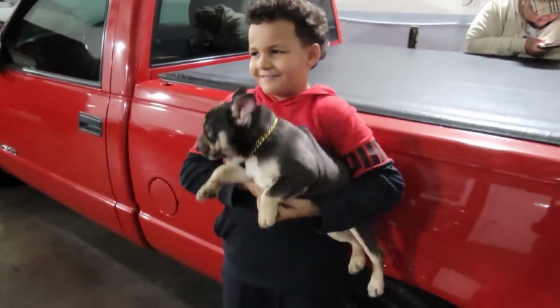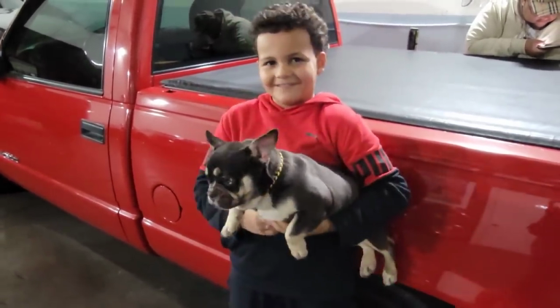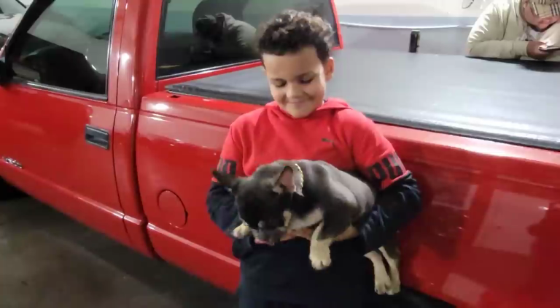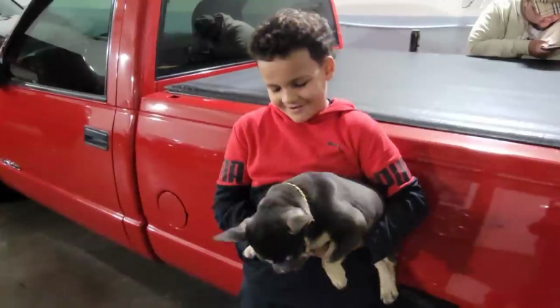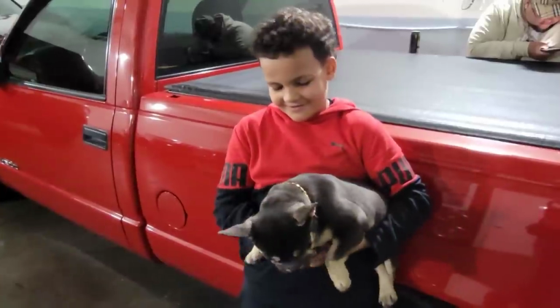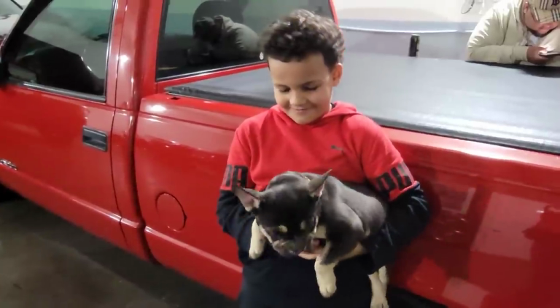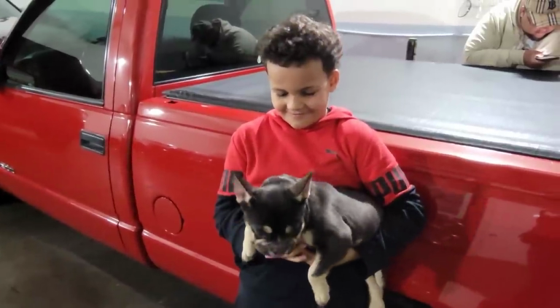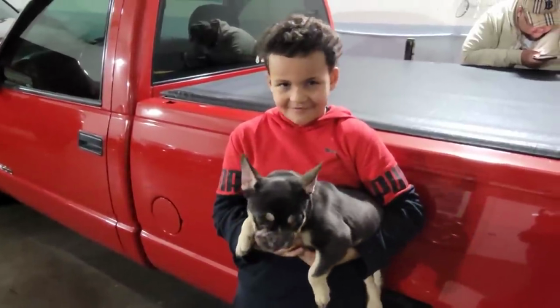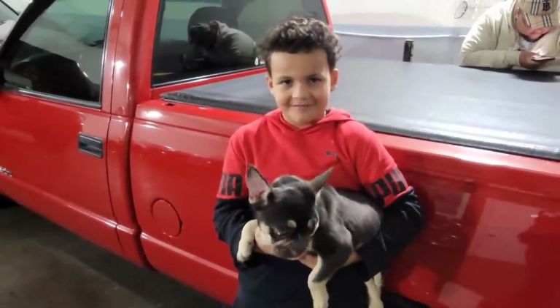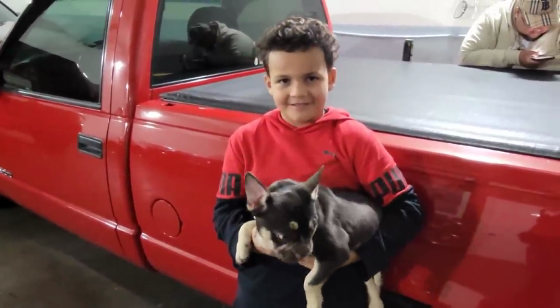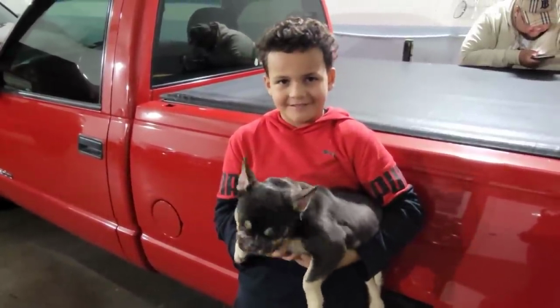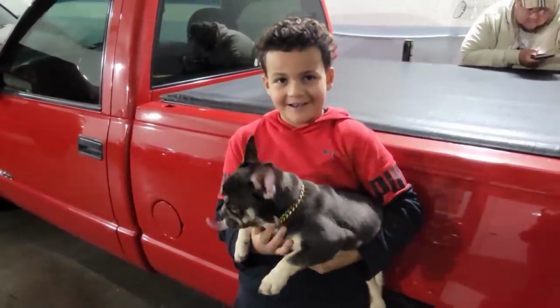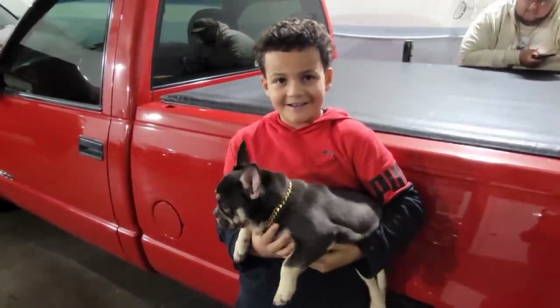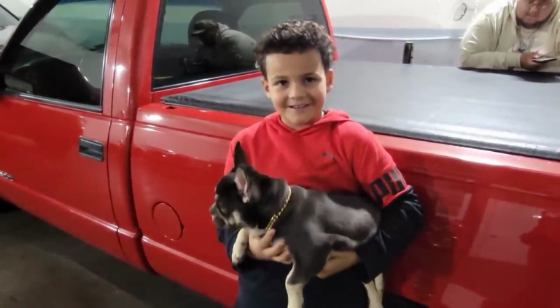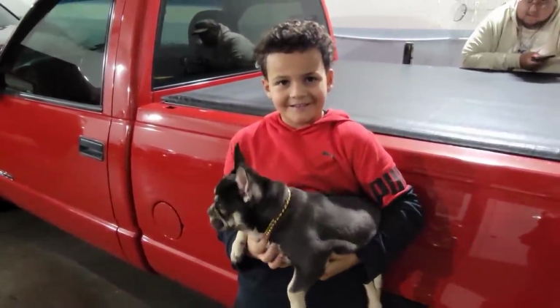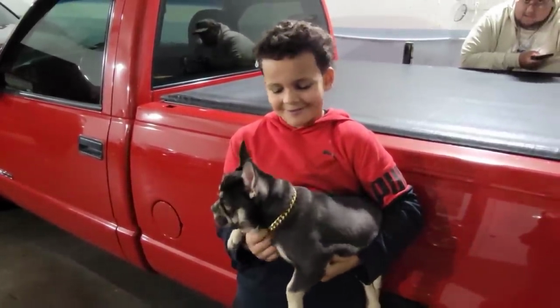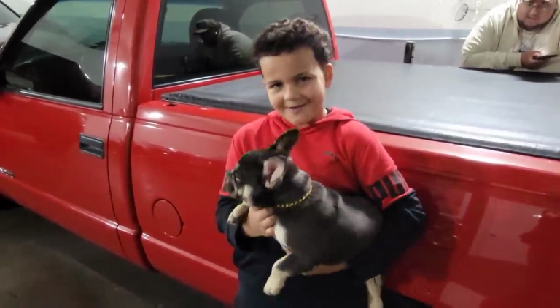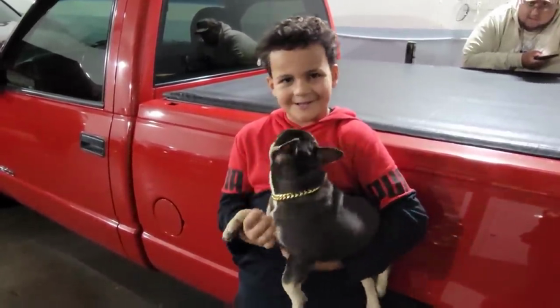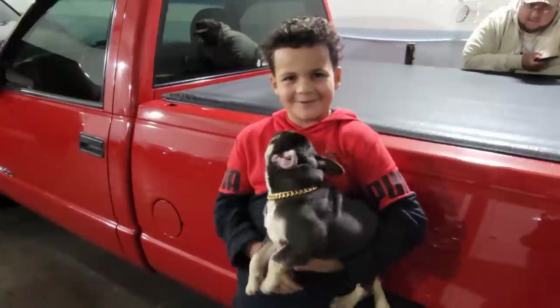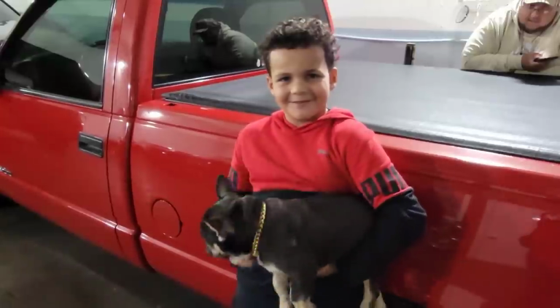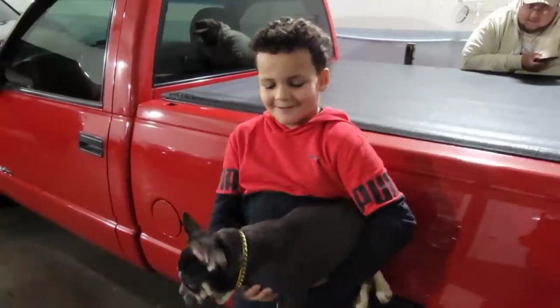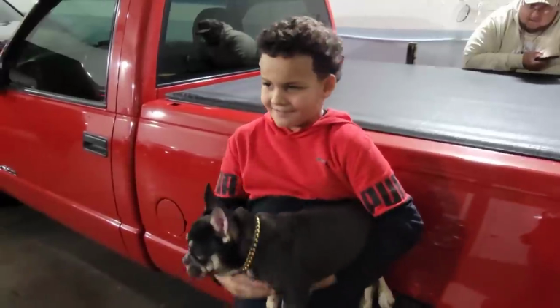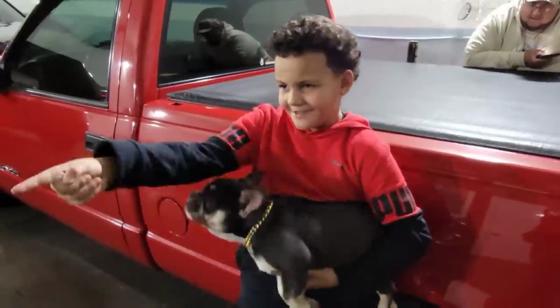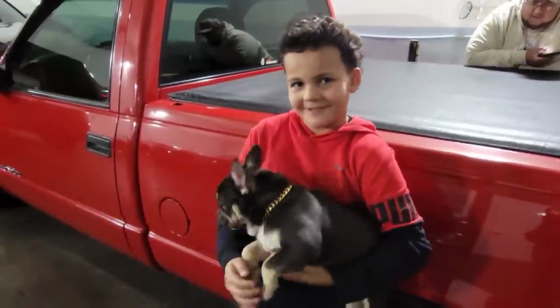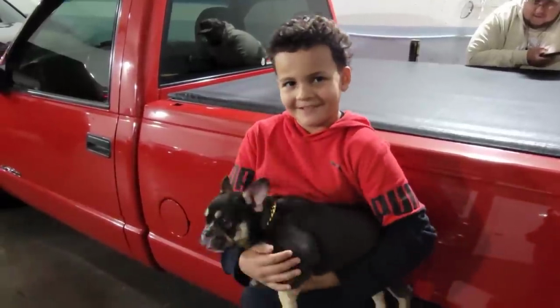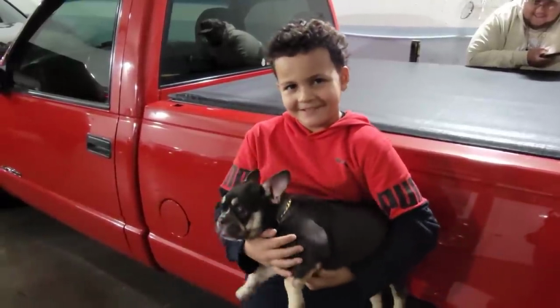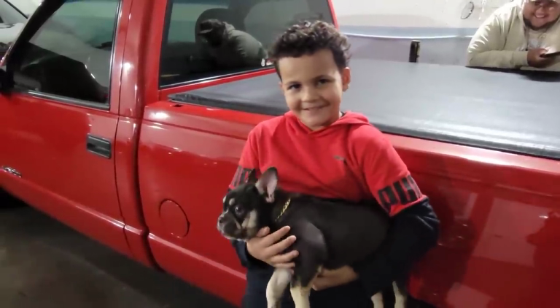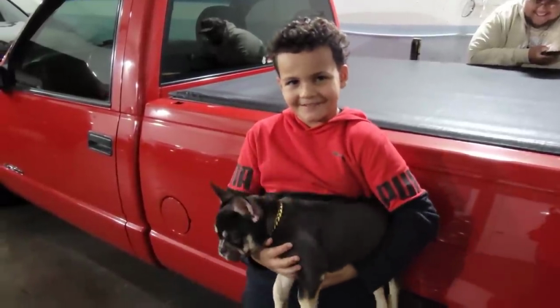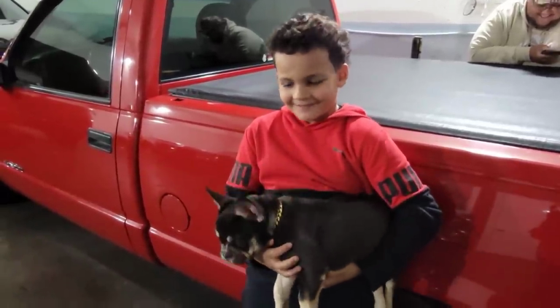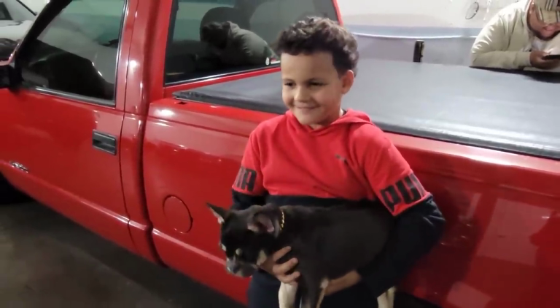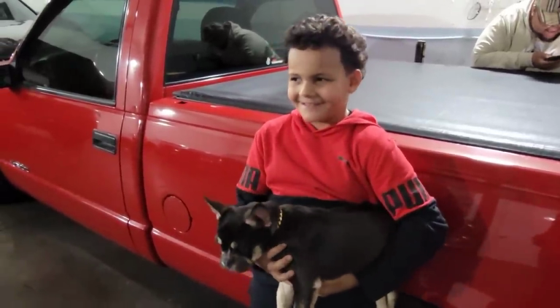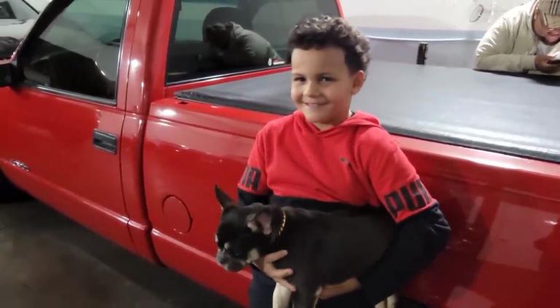Why do you want to sell her? Because. You're not an animal lover? No, I am not an animal lover. So why do you want to sell her? That's him. Oh, so it's not you. Who is him?